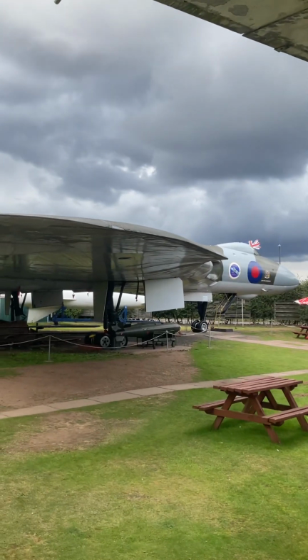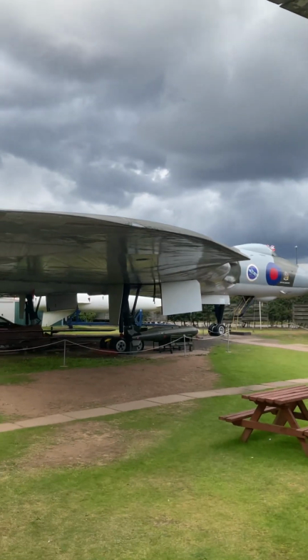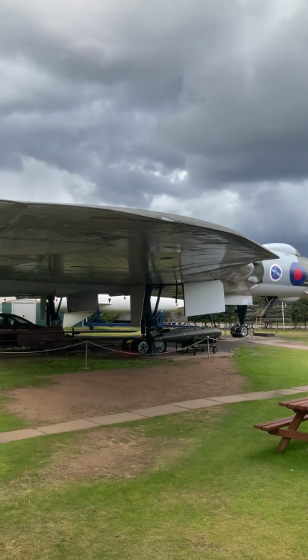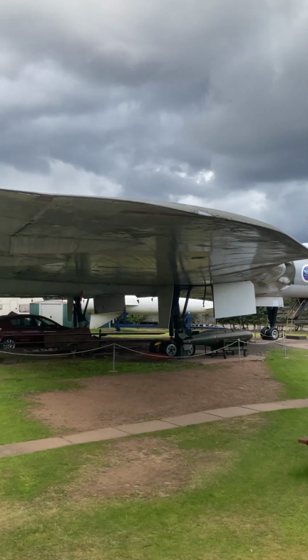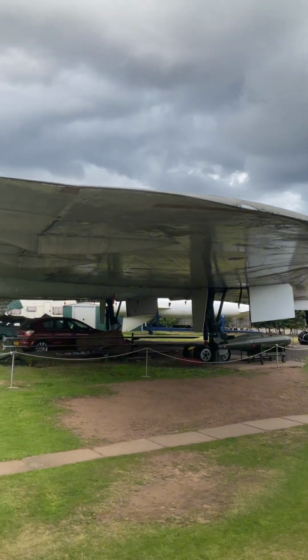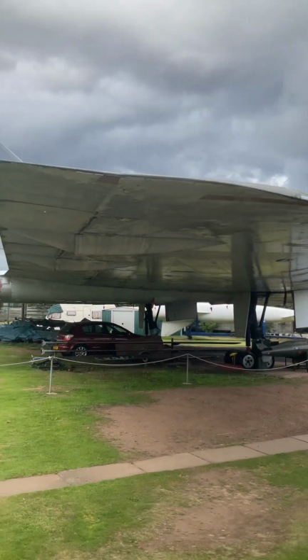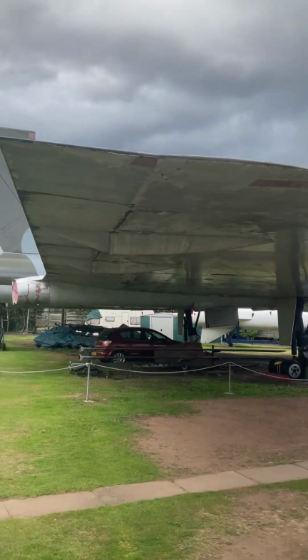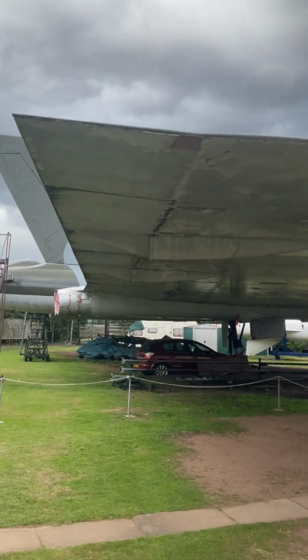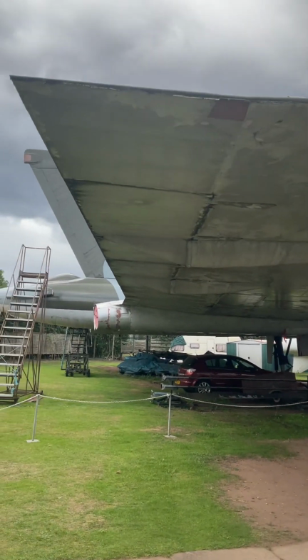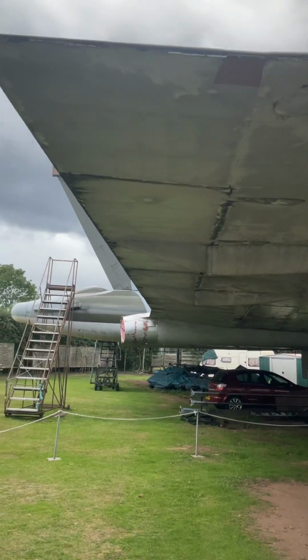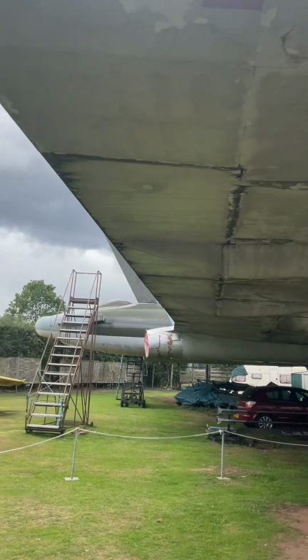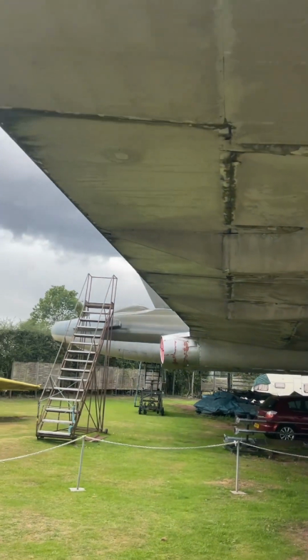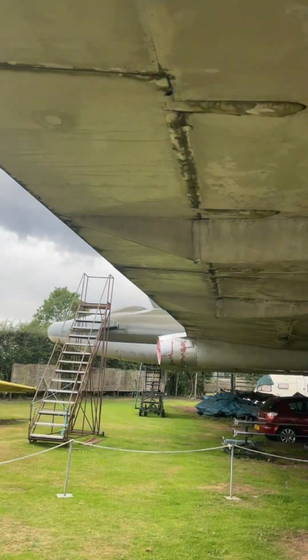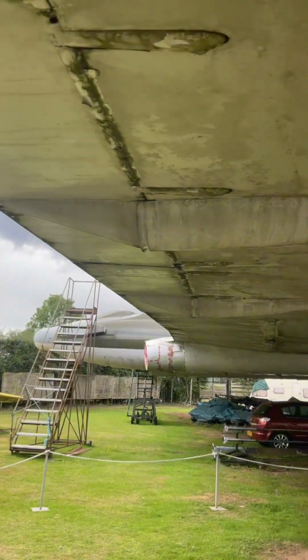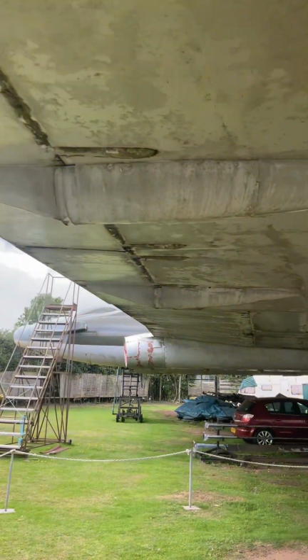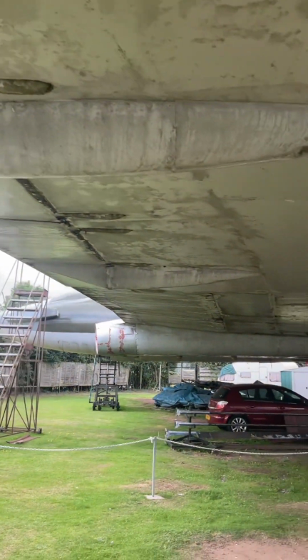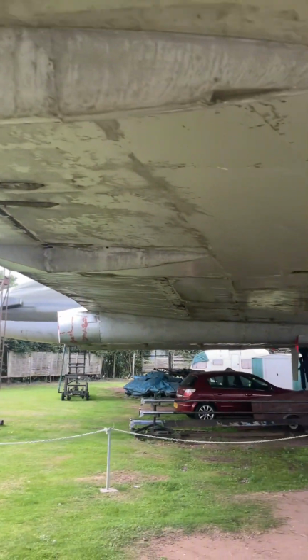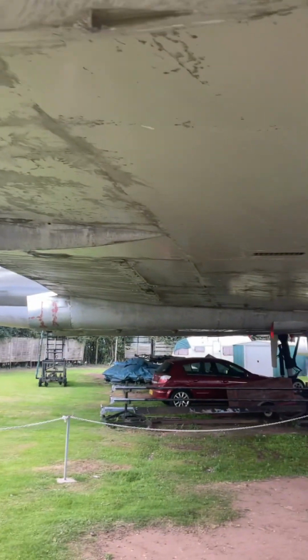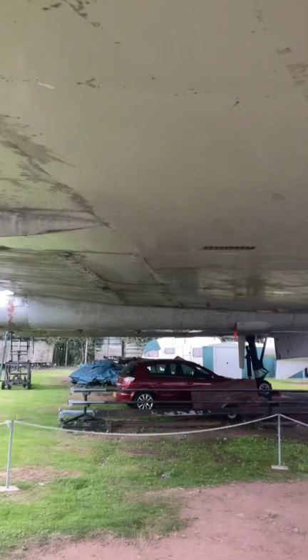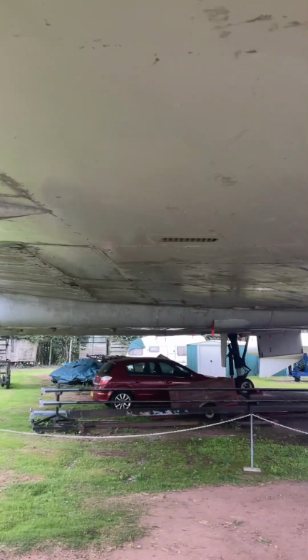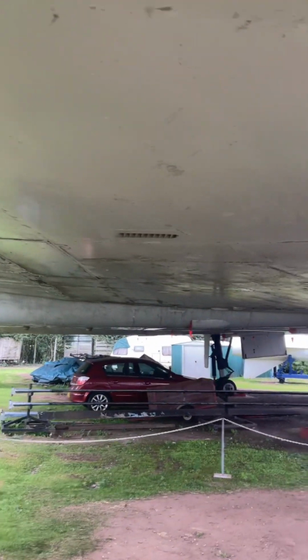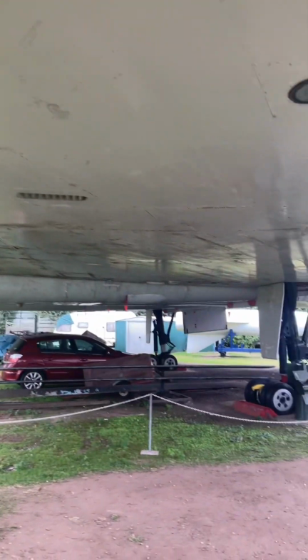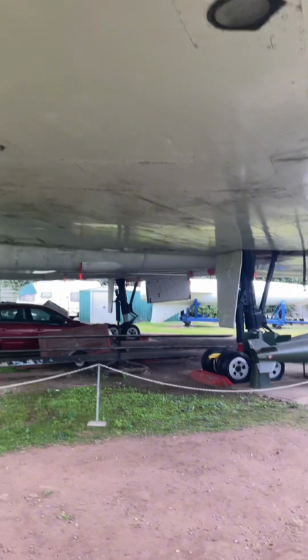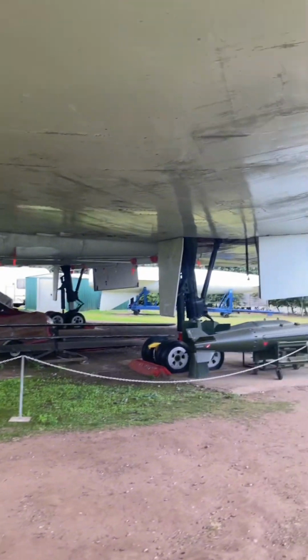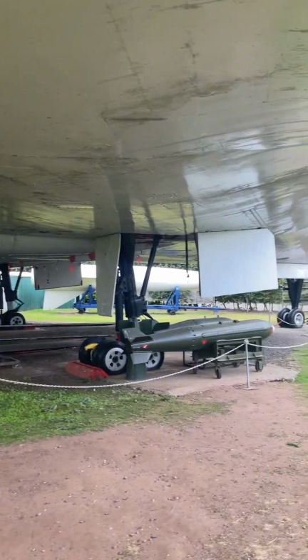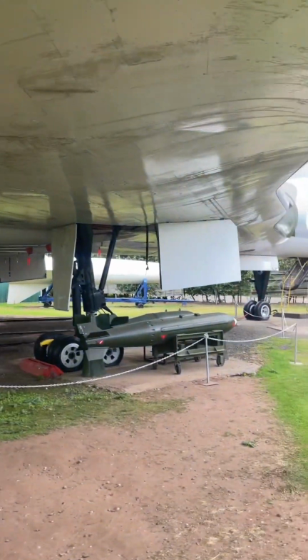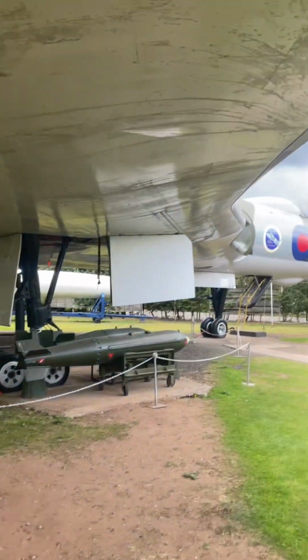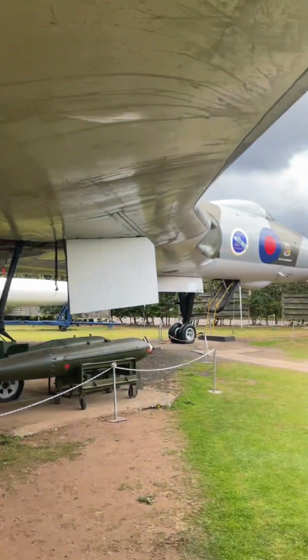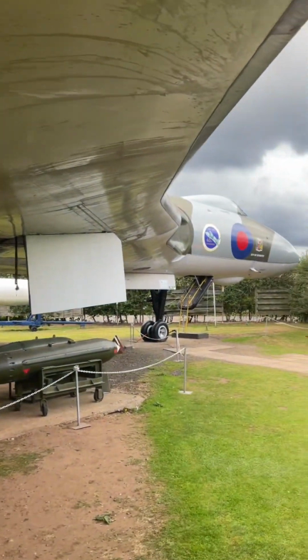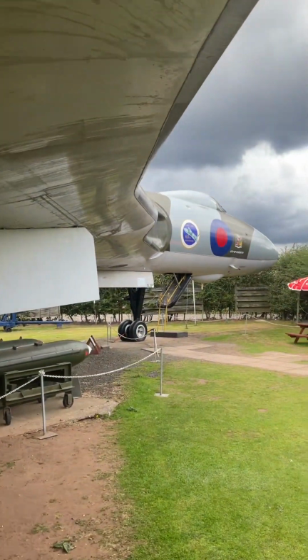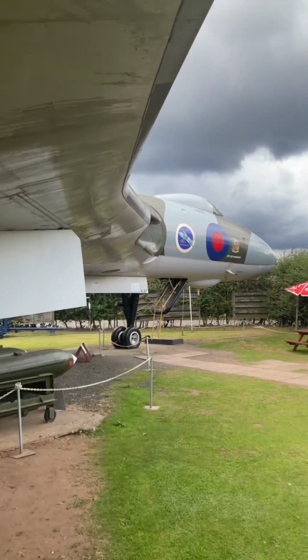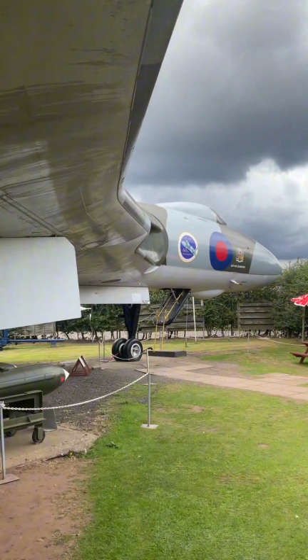The museum is located on the former RAF Winthorpe, which was a Second World War airfield built near Newark in 1940 as a satellite station to RAF Swinderby. It was a bomber command station intended to be used by Polish bomber squadrons operating the Fairey Battle.